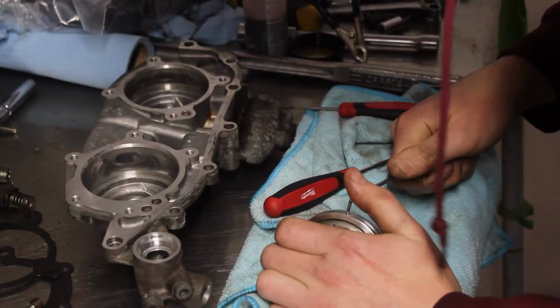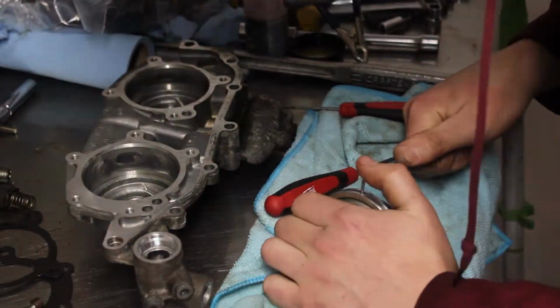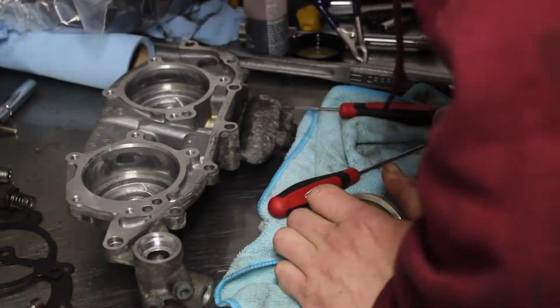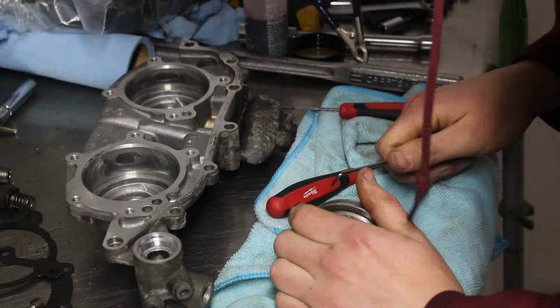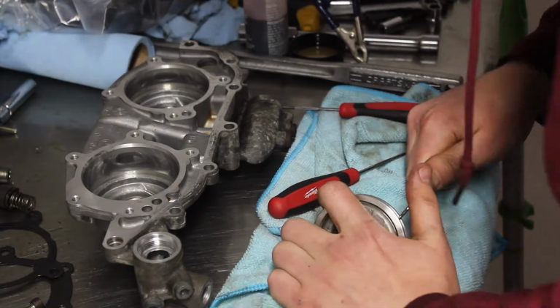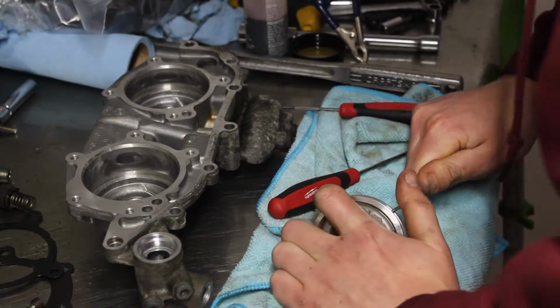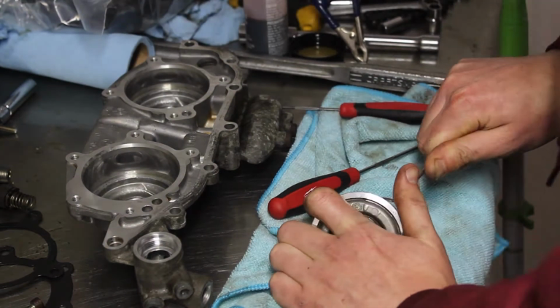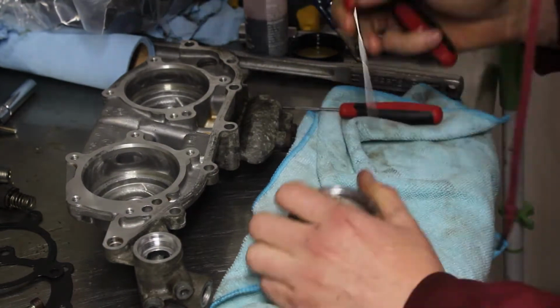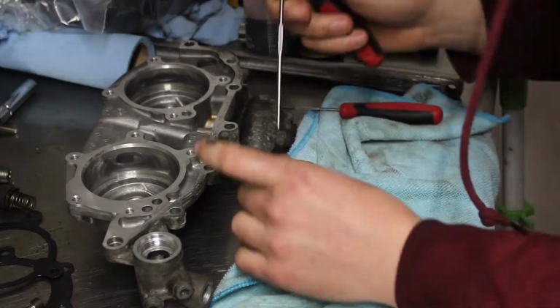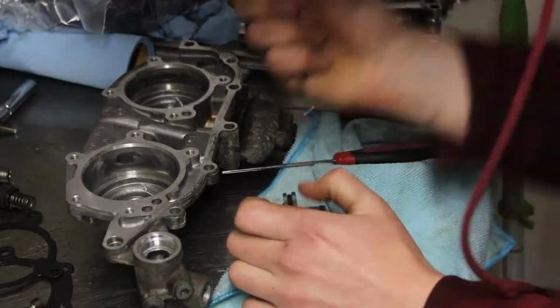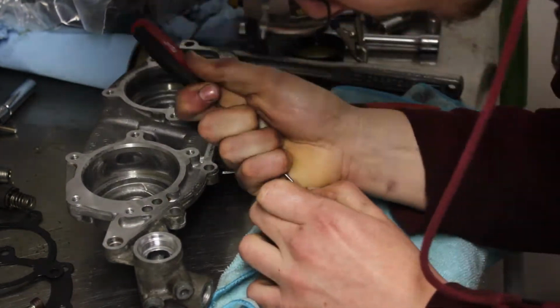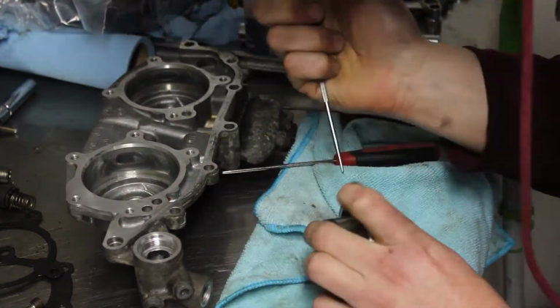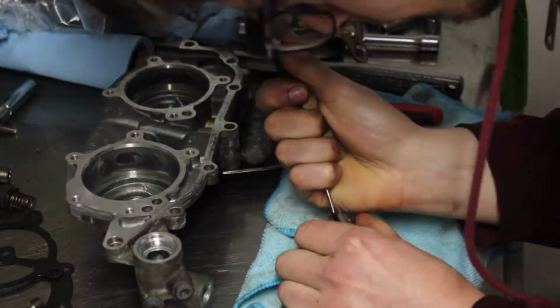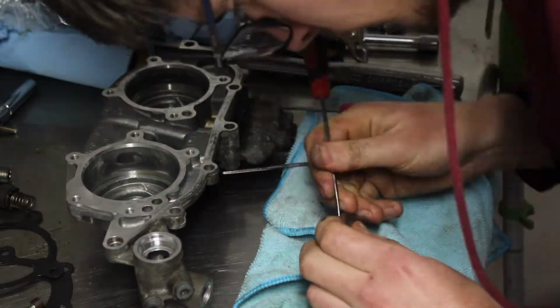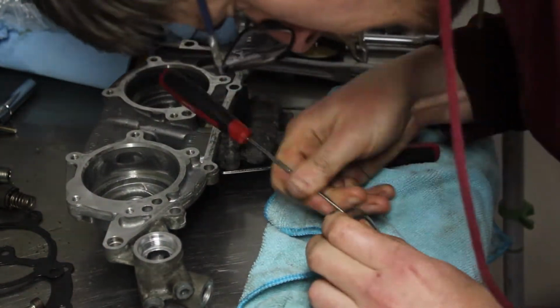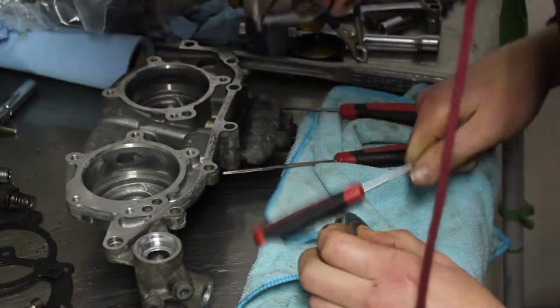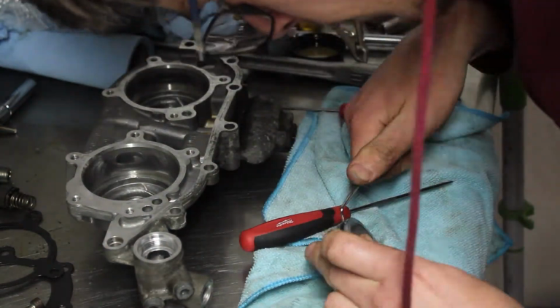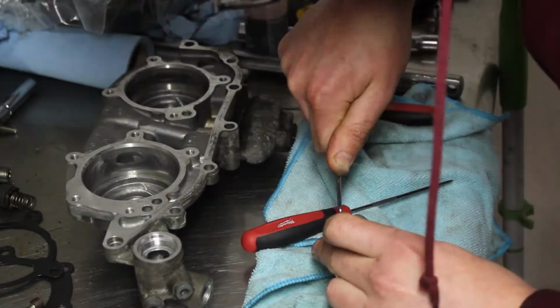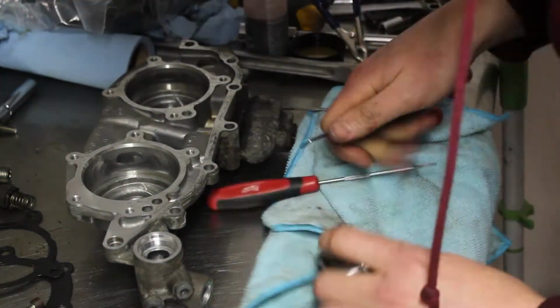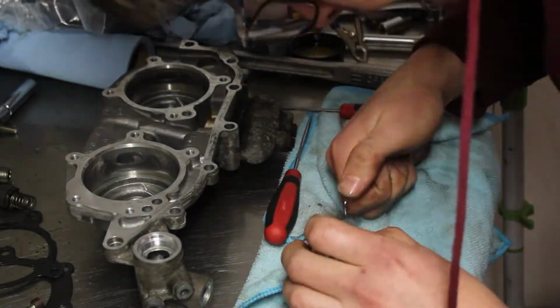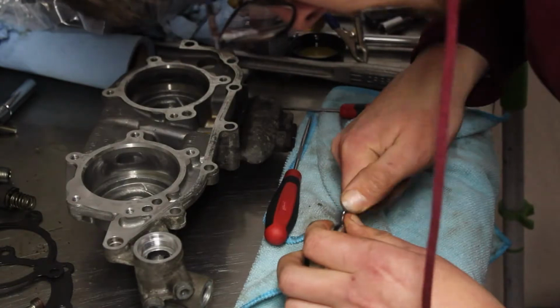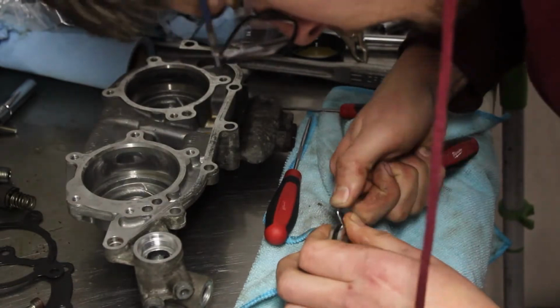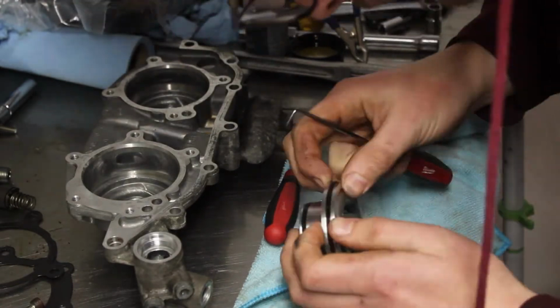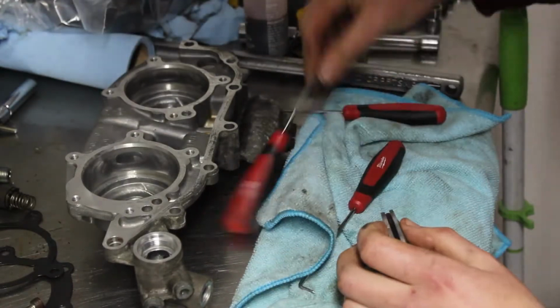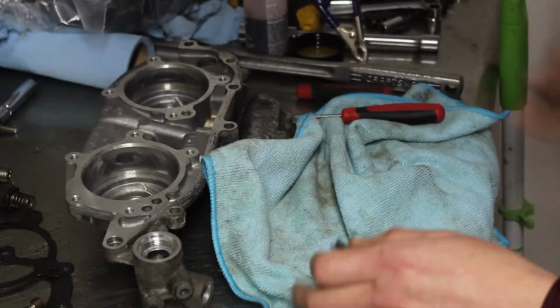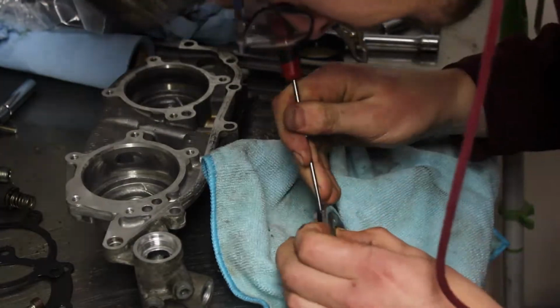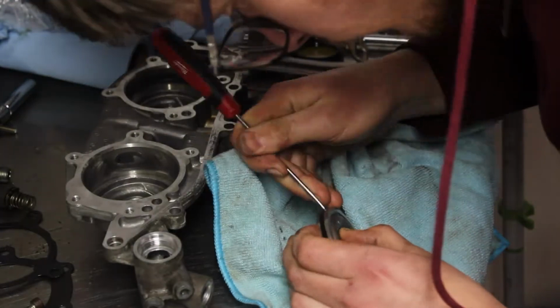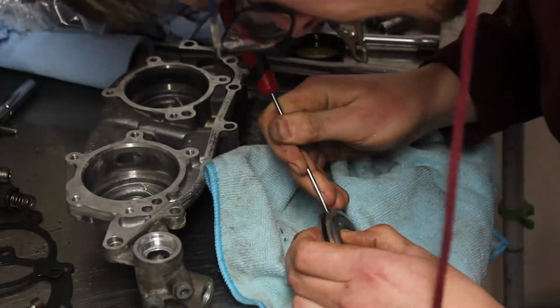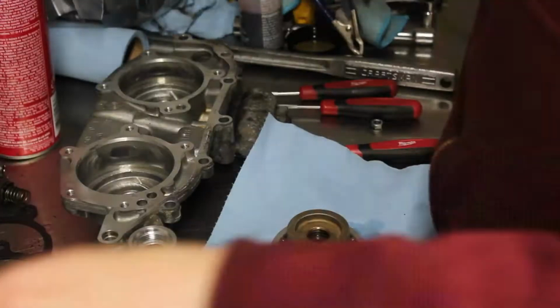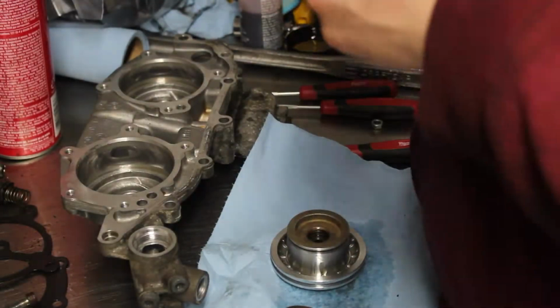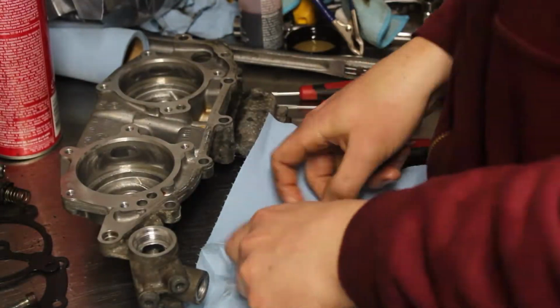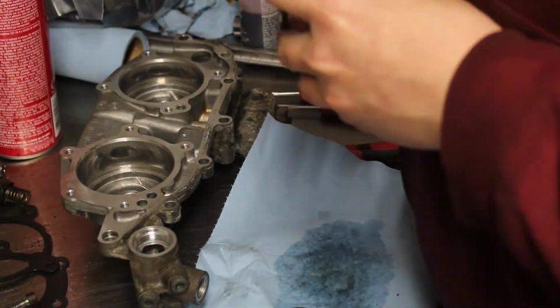I removed the seals with a pick, which is quite difficult. You need to cut them to get them out, being careful not to scratch the metal. There are actually two seals per ridge with one on top of the other, four total per cylinder.